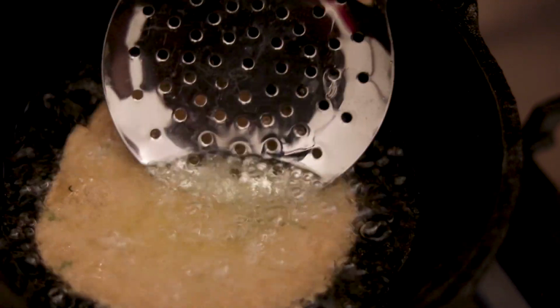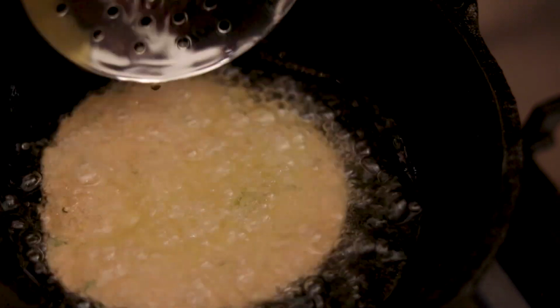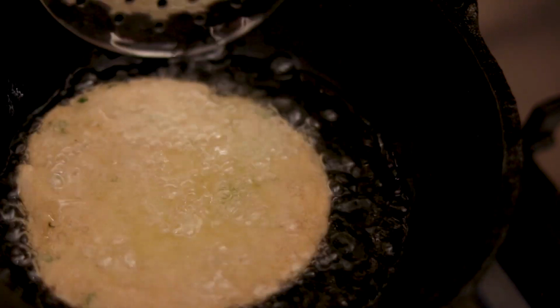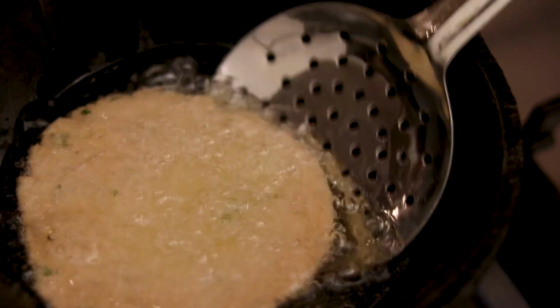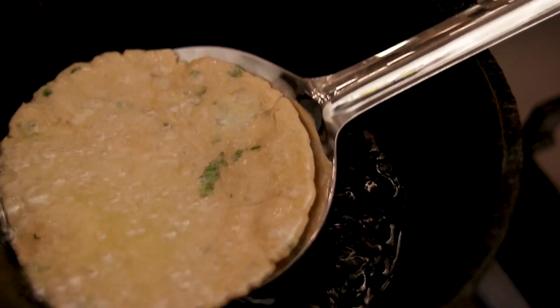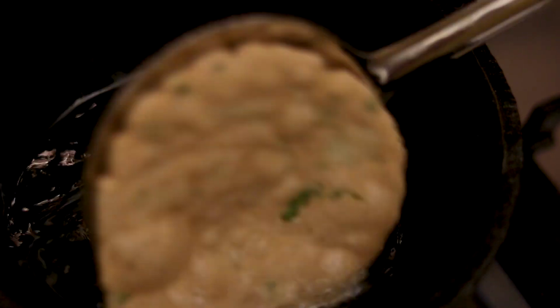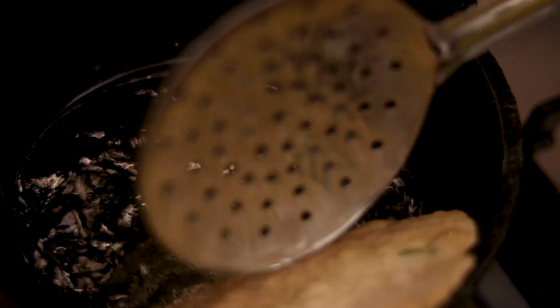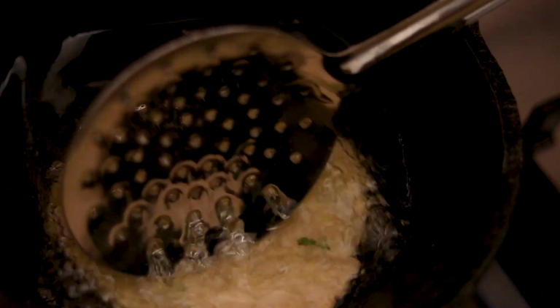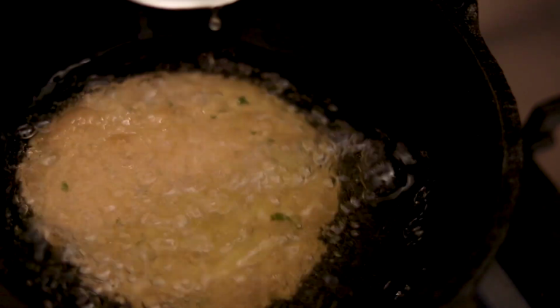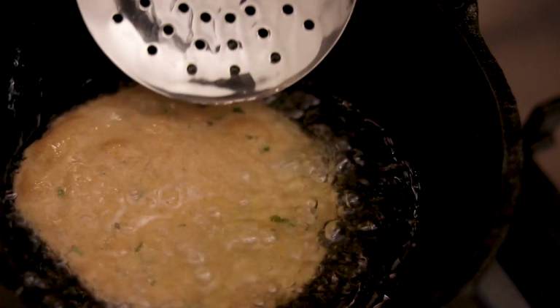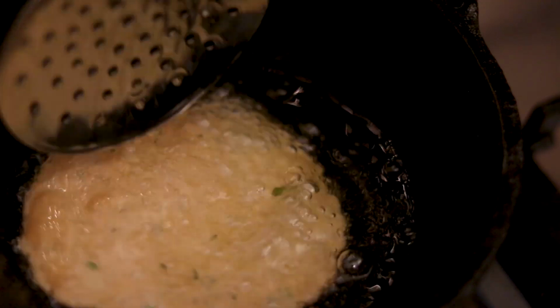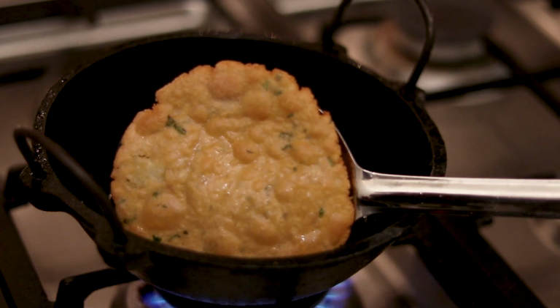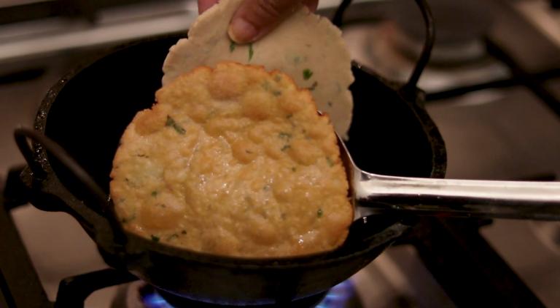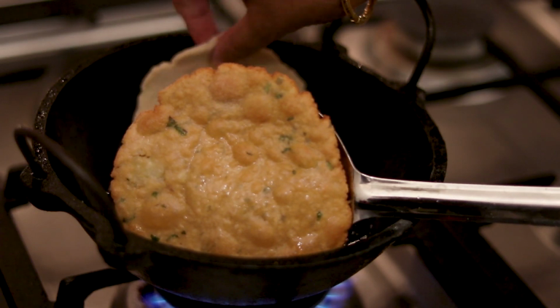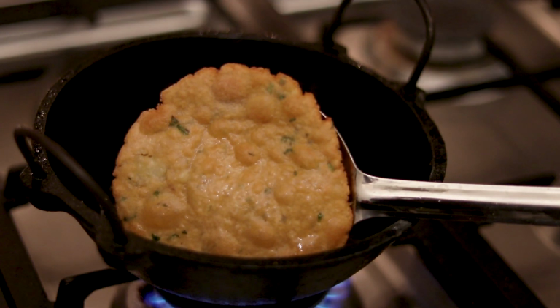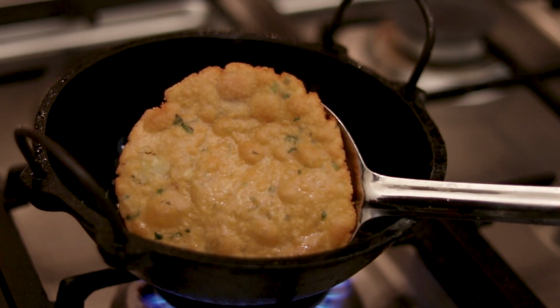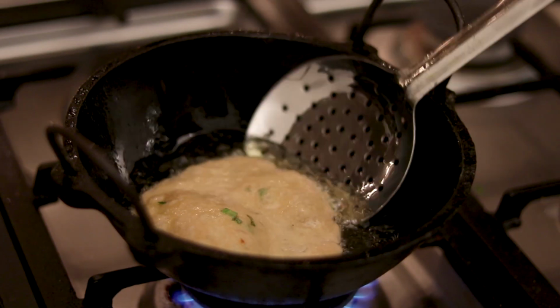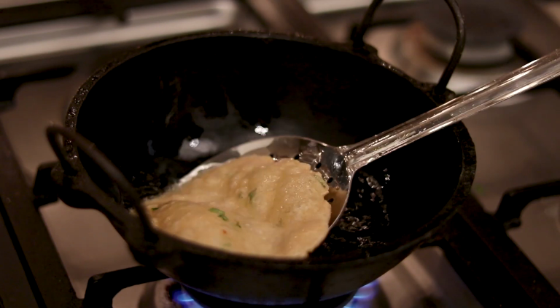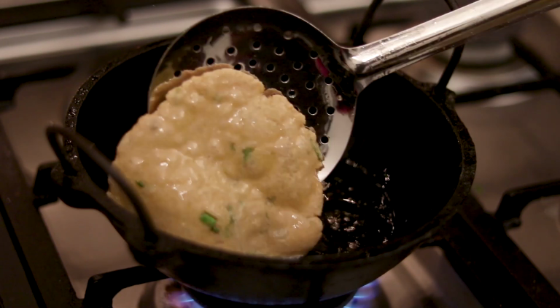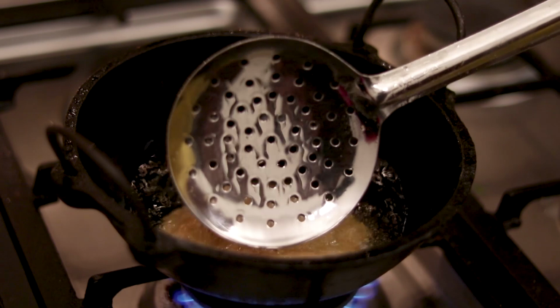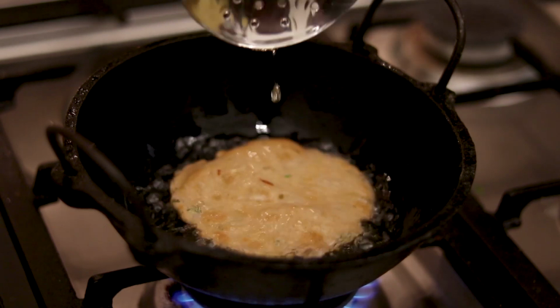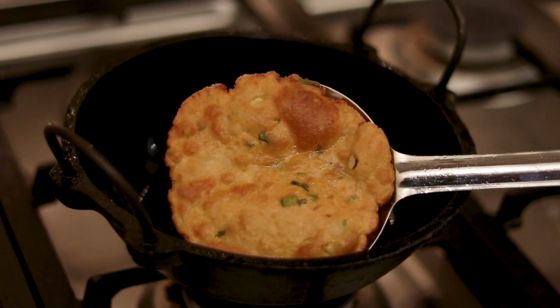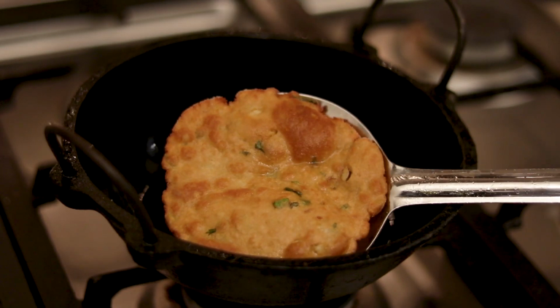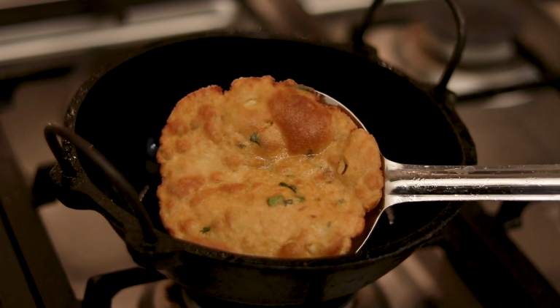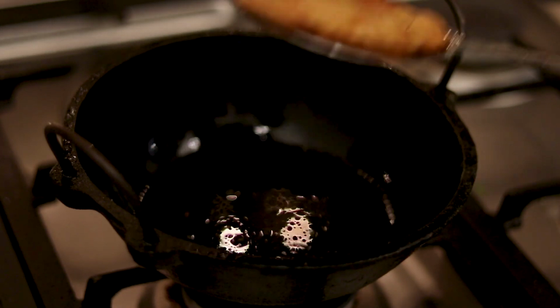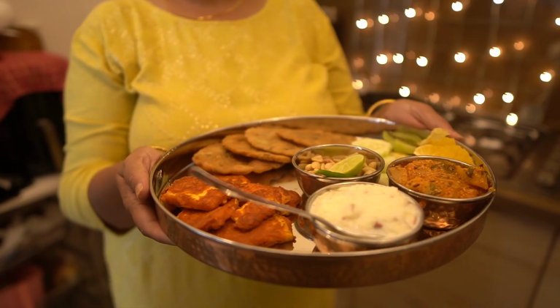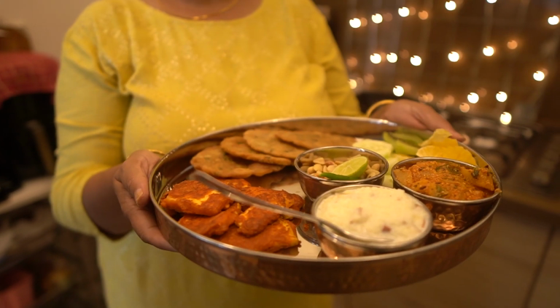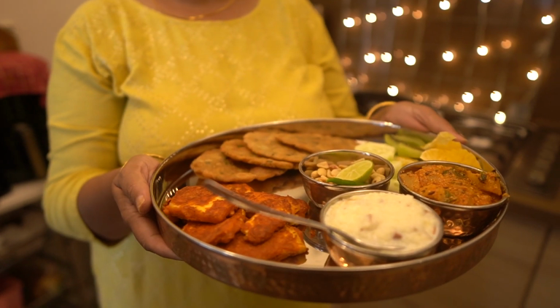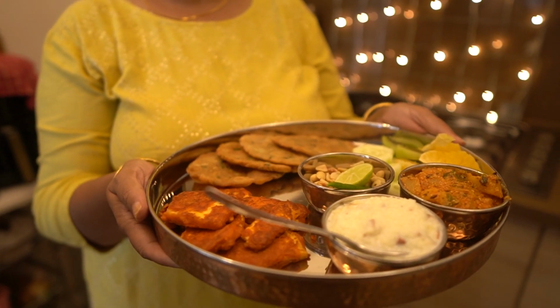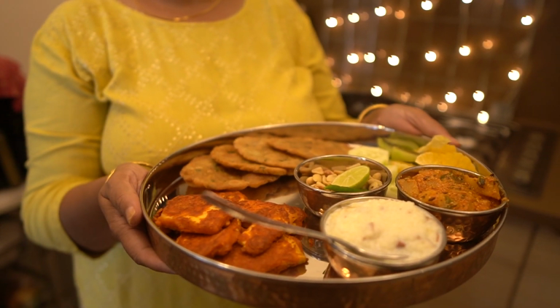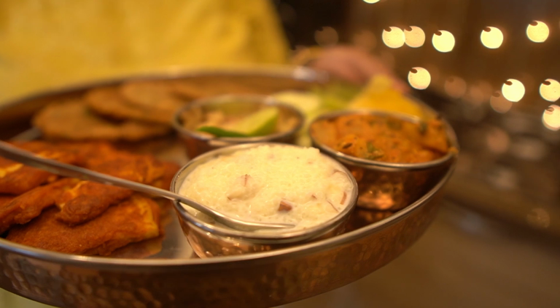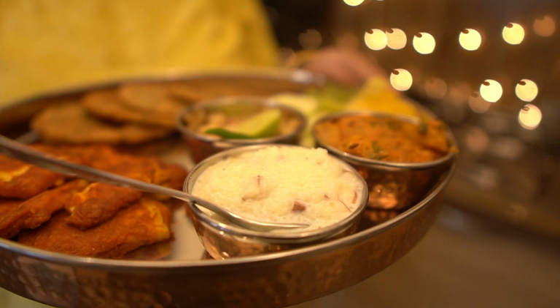The dough is not too thick, but it is very tasty and crispy. Now the dough is ready.